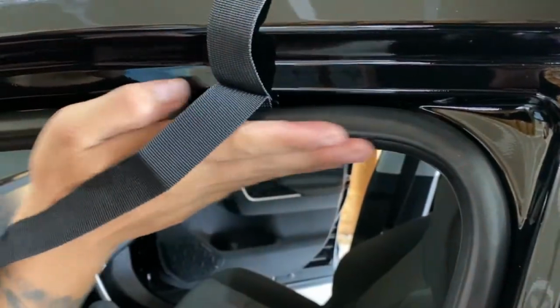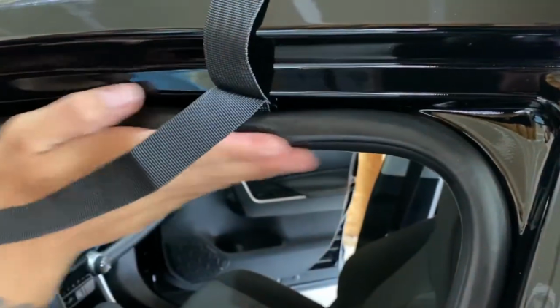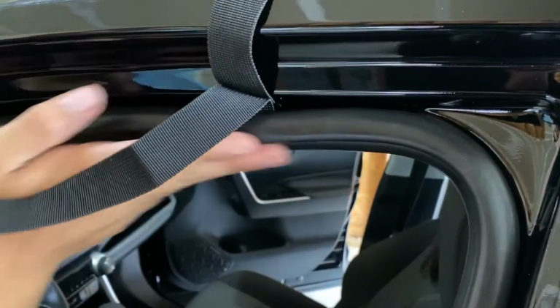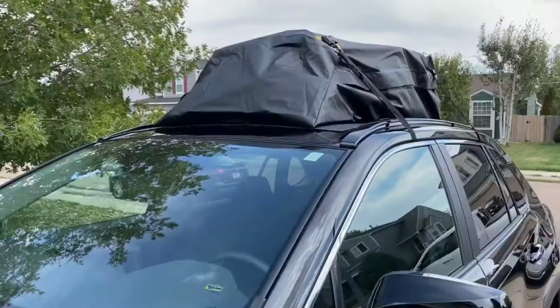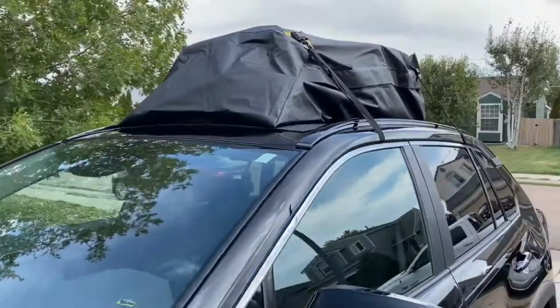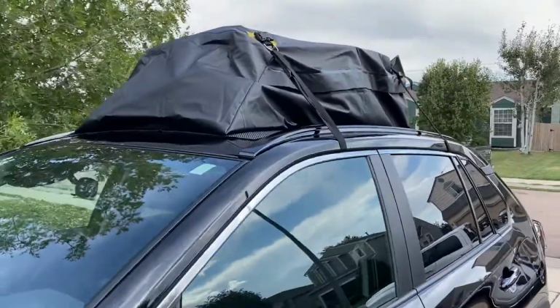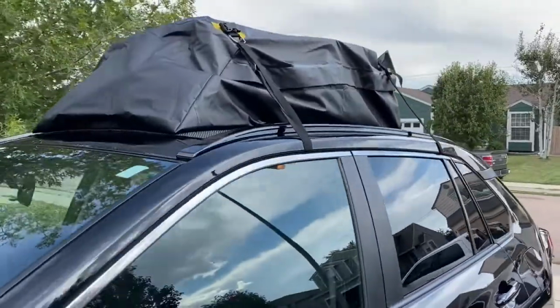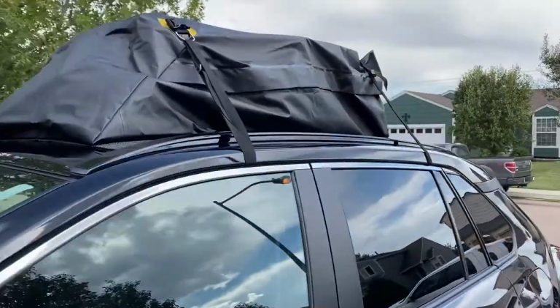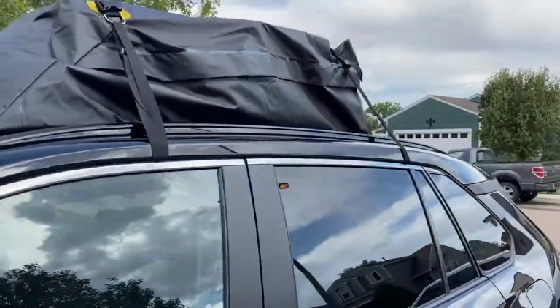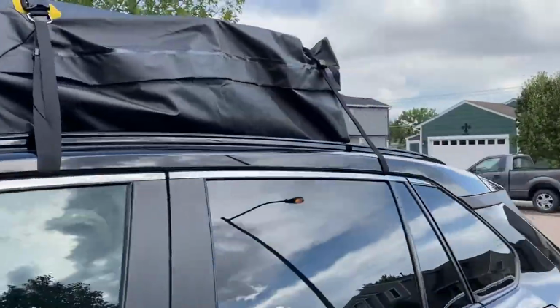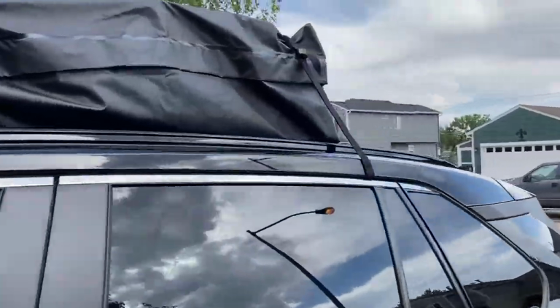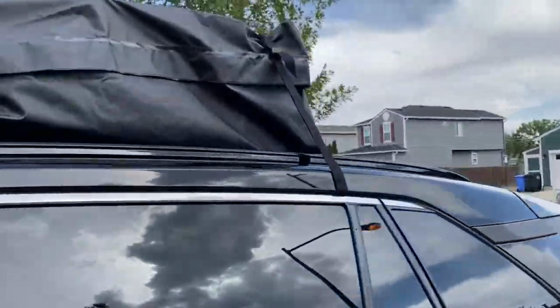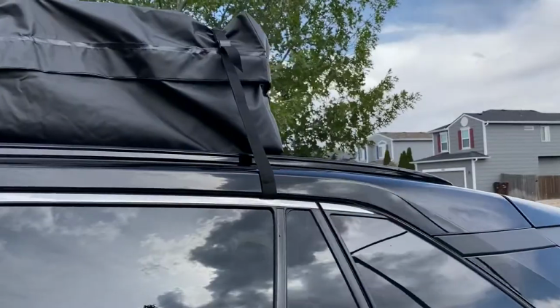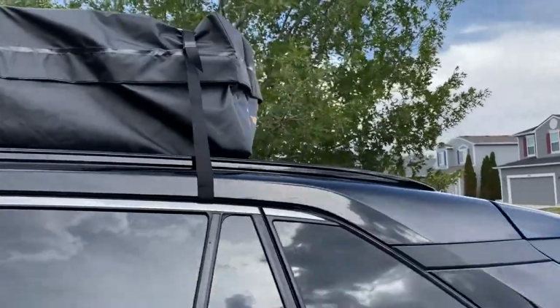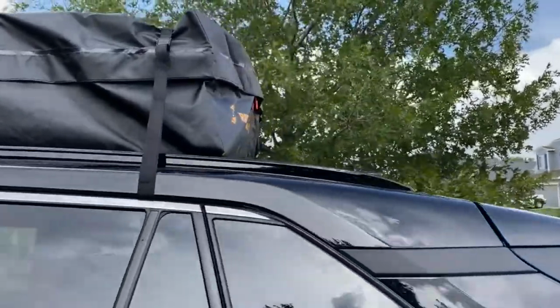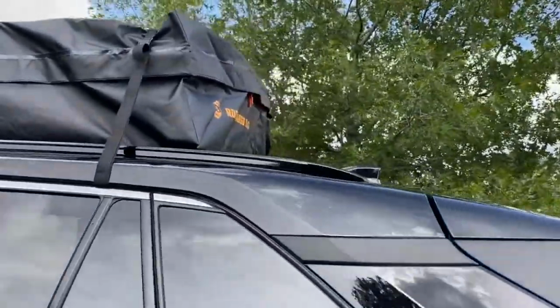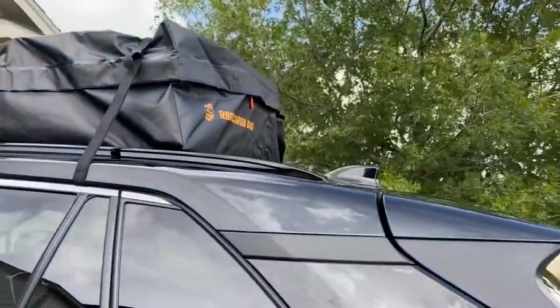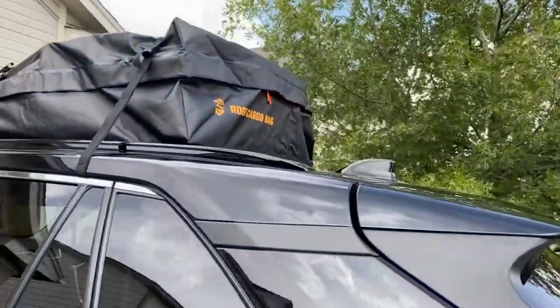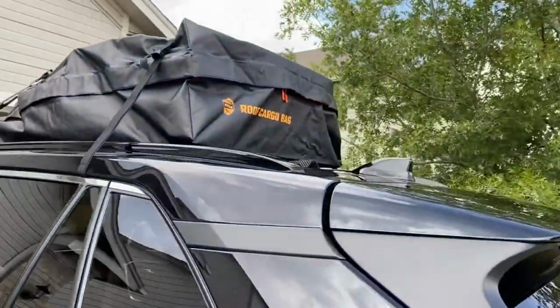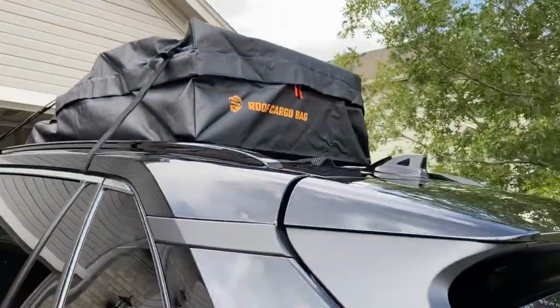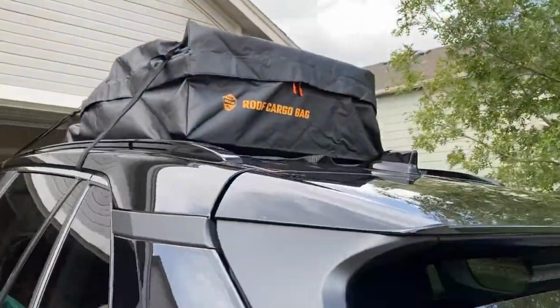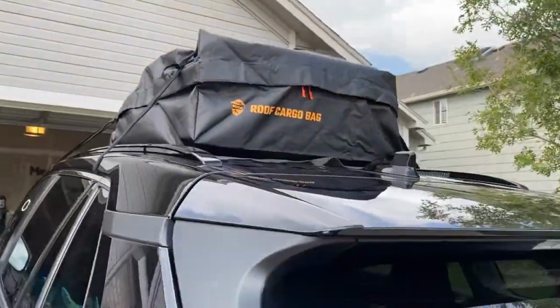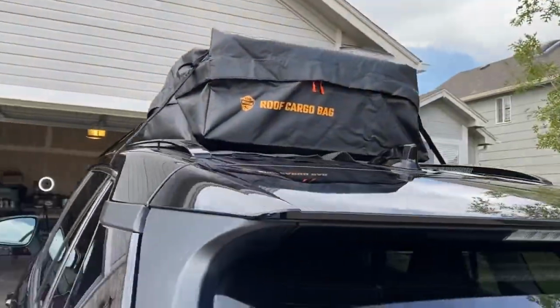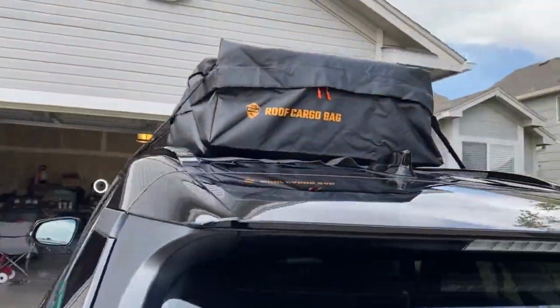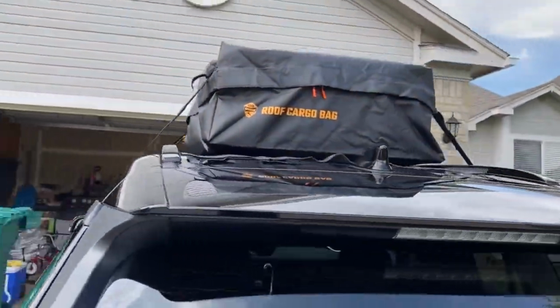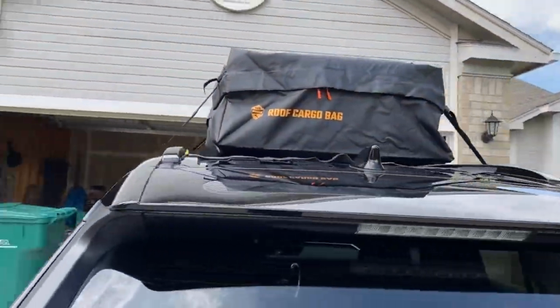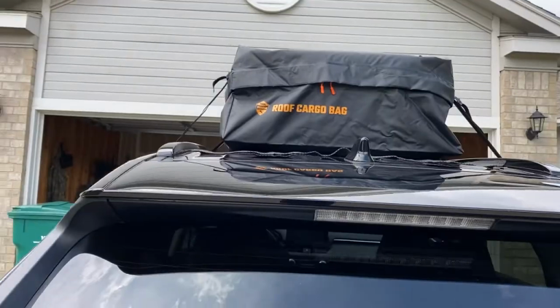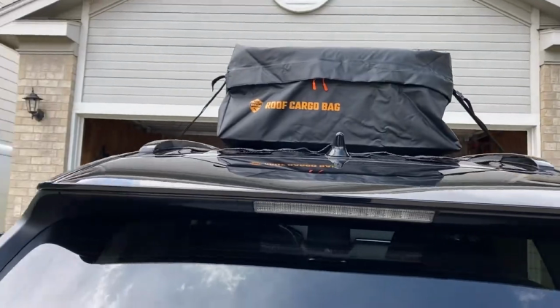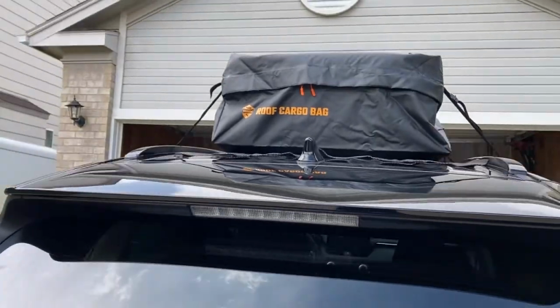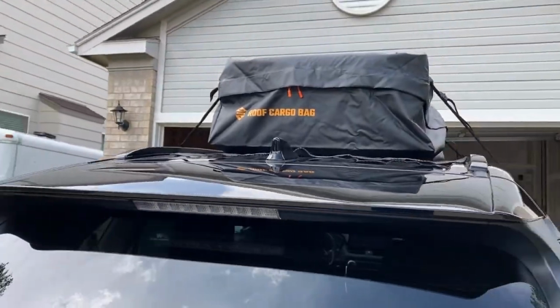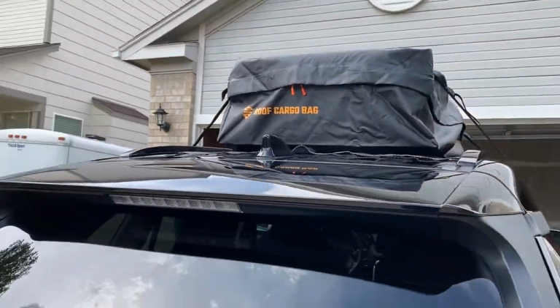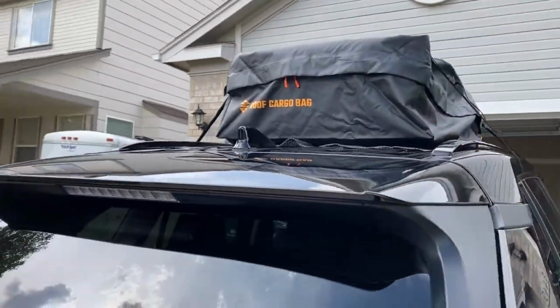I'm in love with this roof cargo bag. It is durable, high-quality, waterproof, and easy to install. Definitely a must-have.